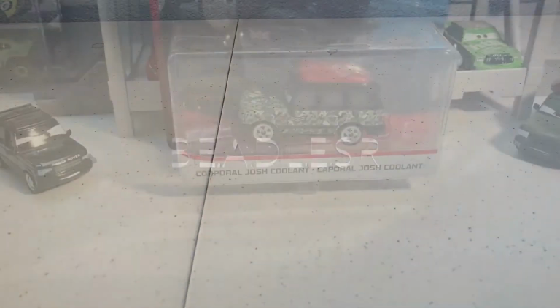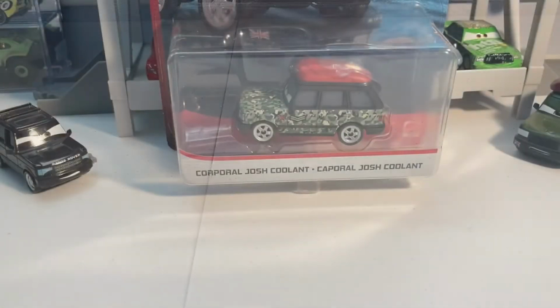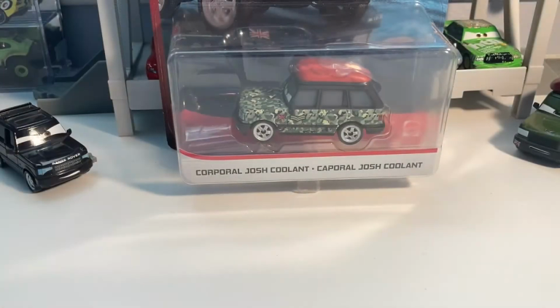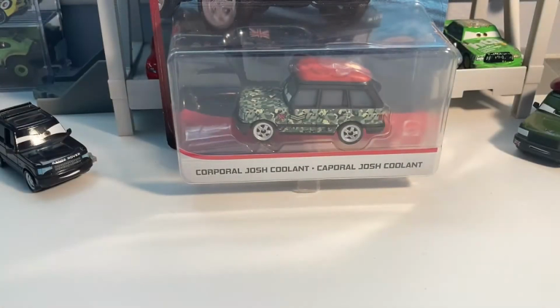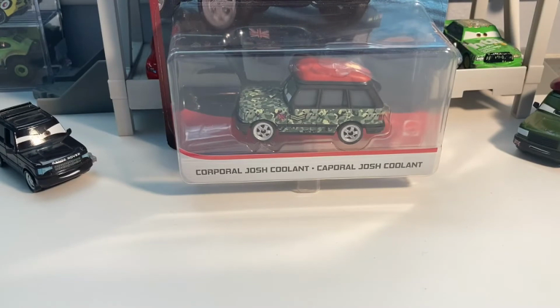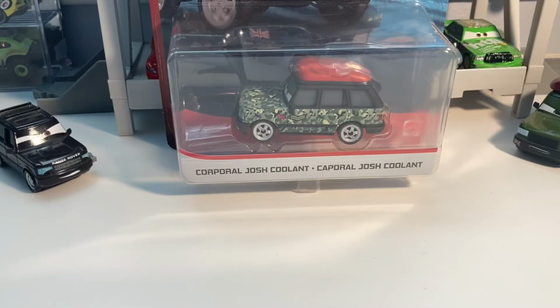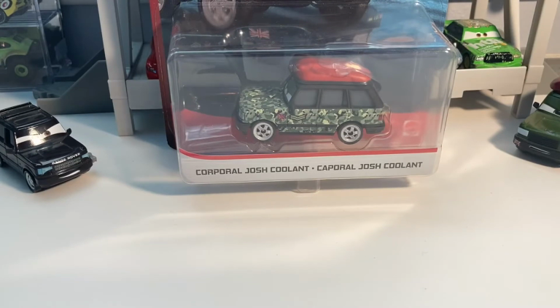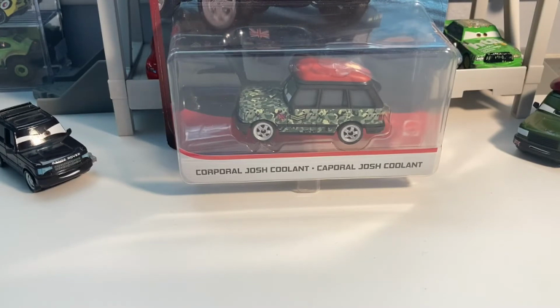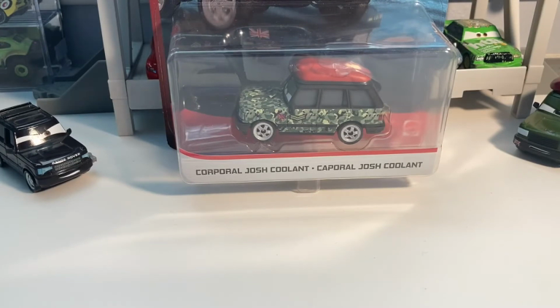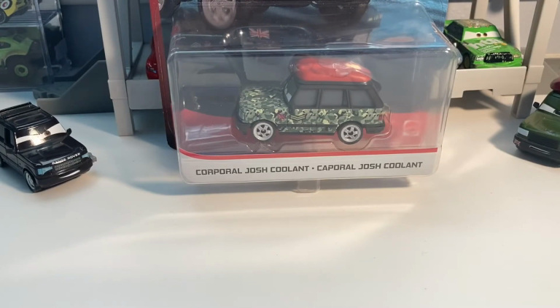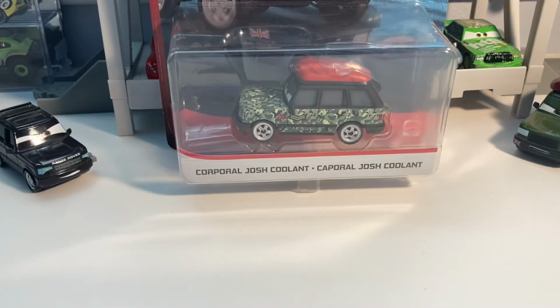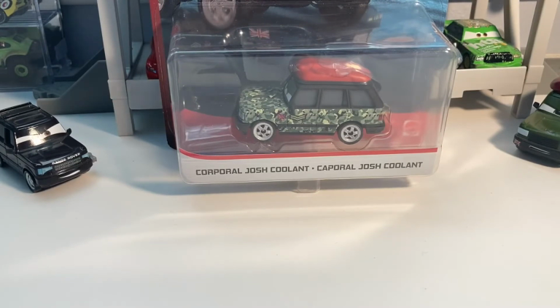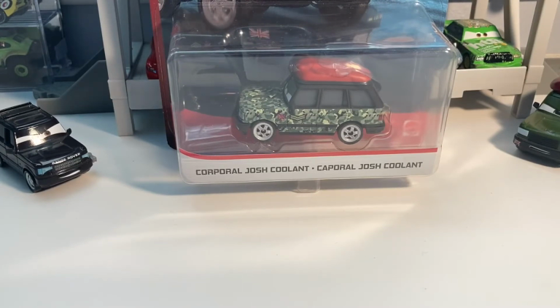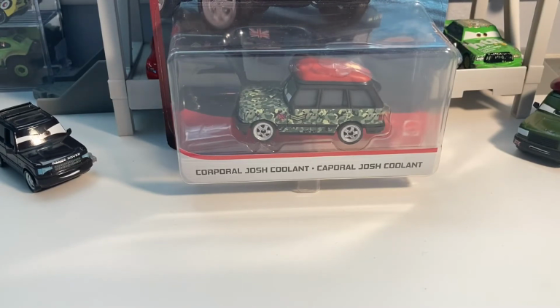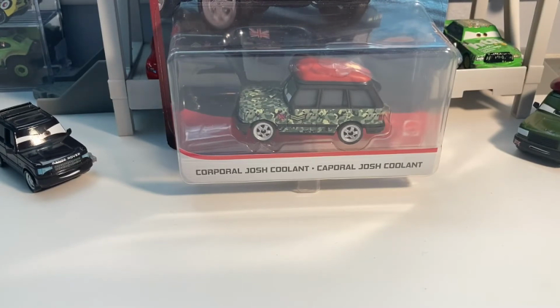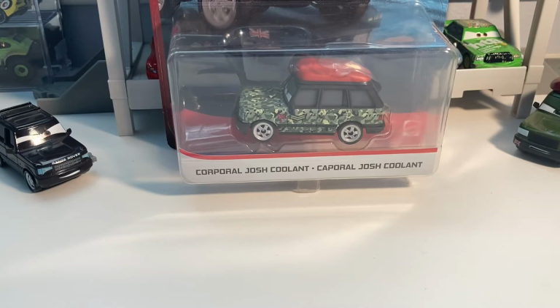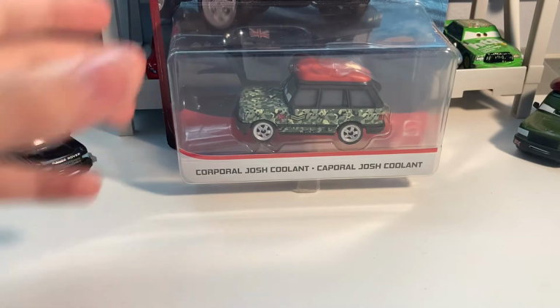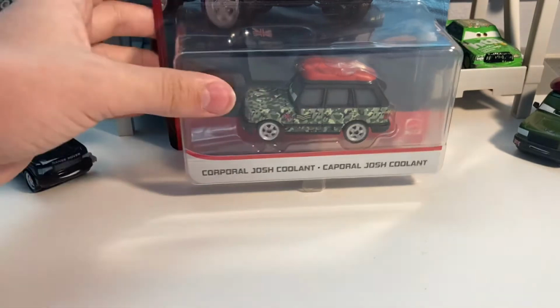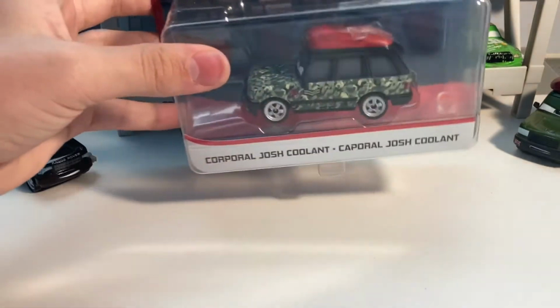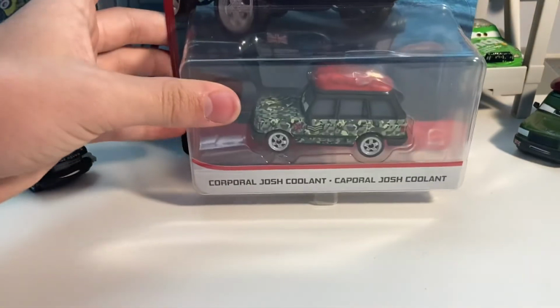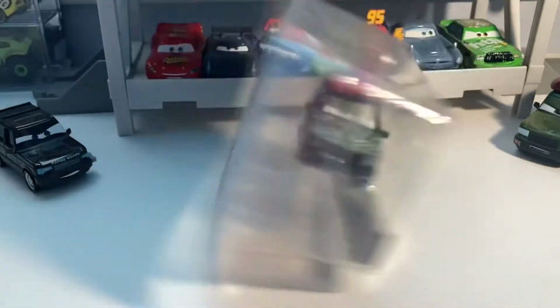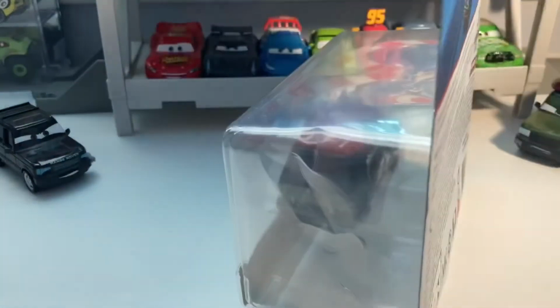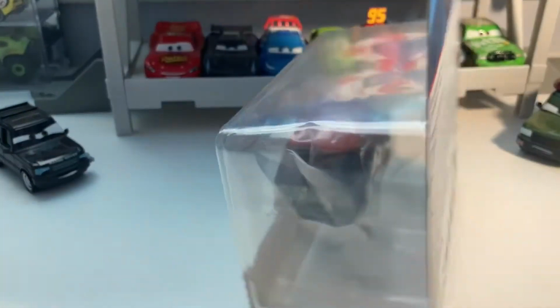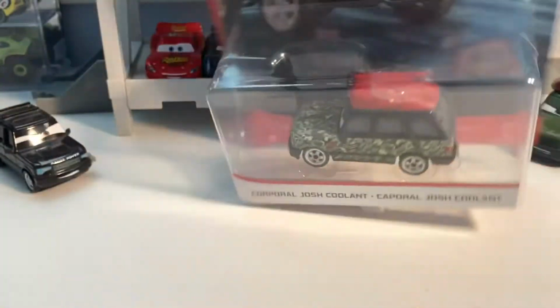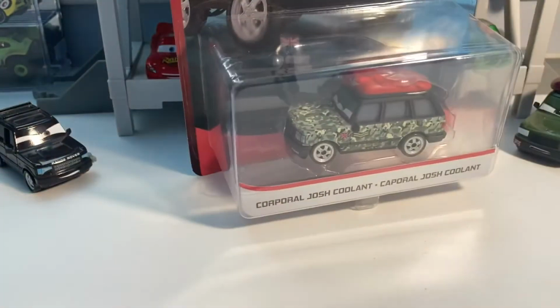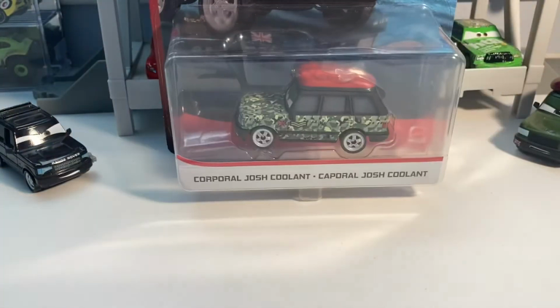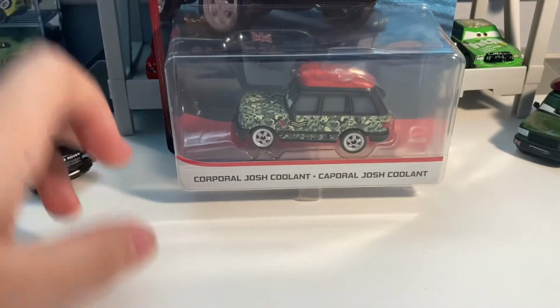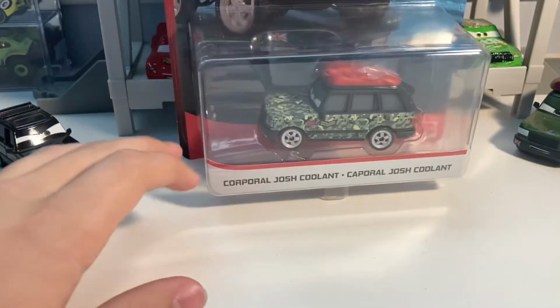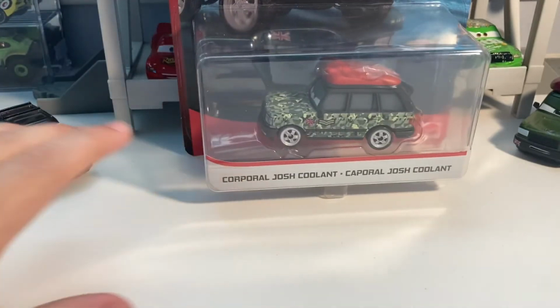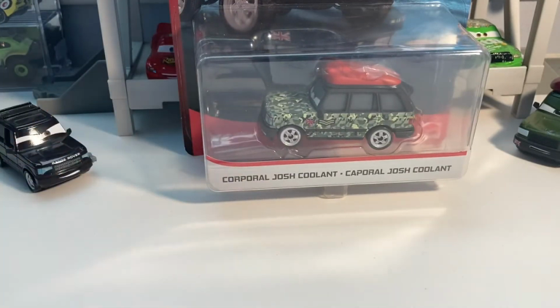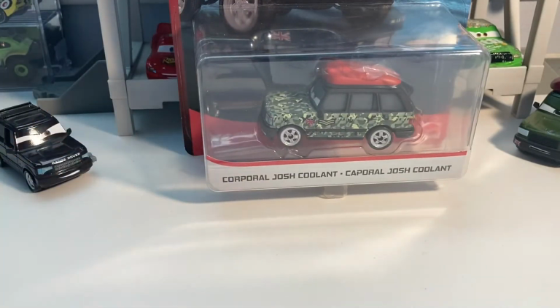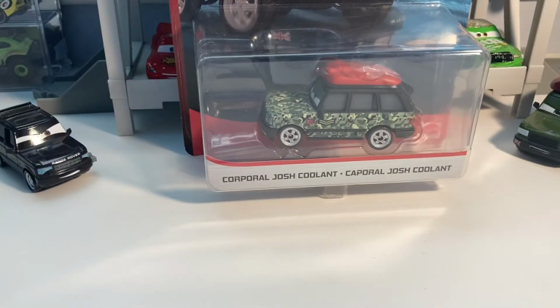Hey guys, today I will be welcoming a brand new card to the diecast line. Today we will be taking a look at Corporal Josh Coolant for Welcome Wednesday. I did not mean to just knock him.